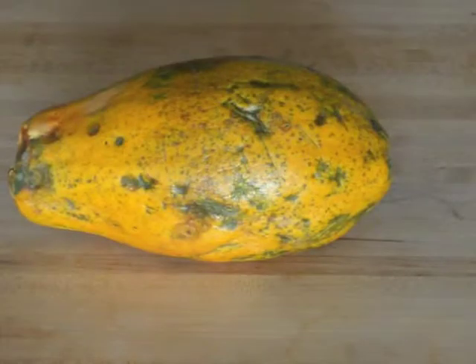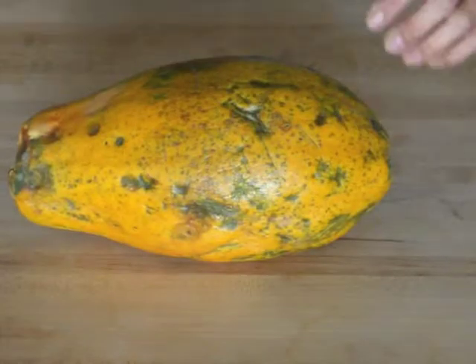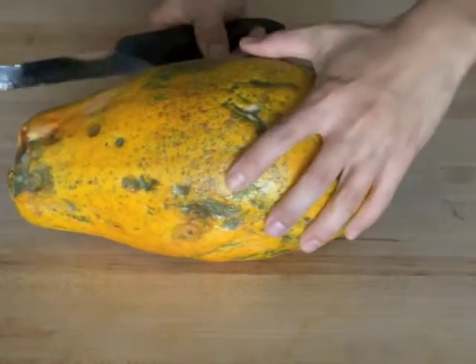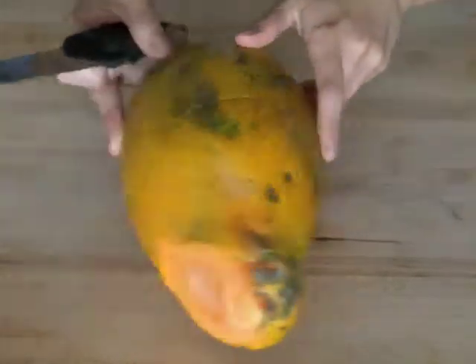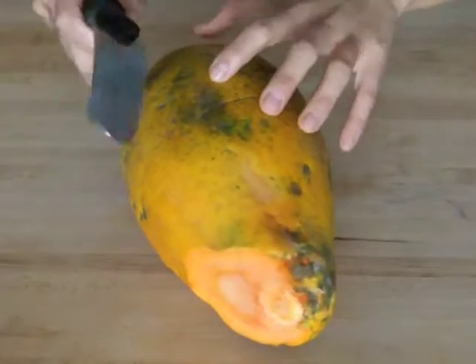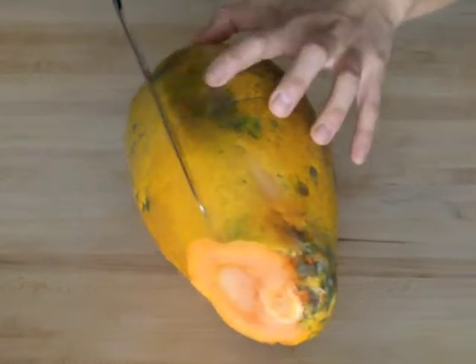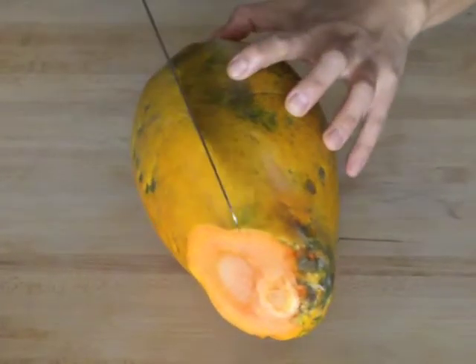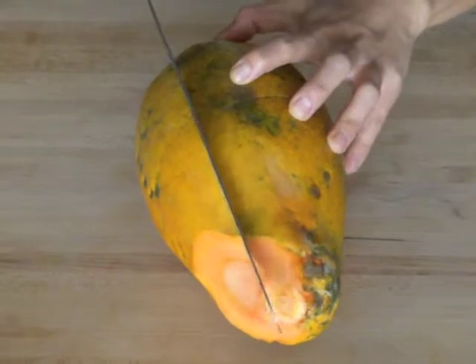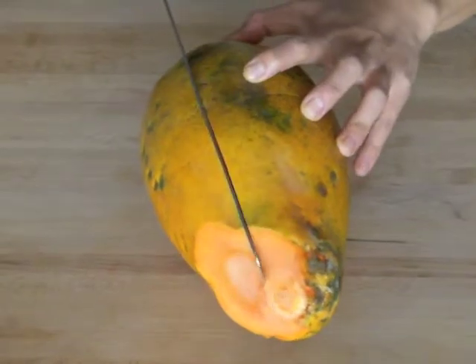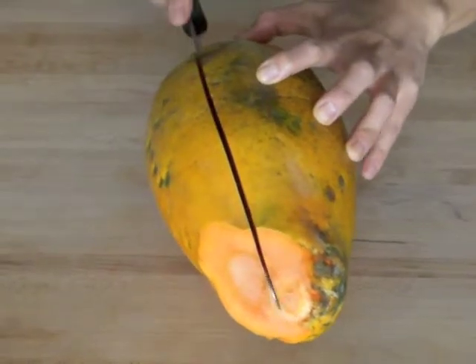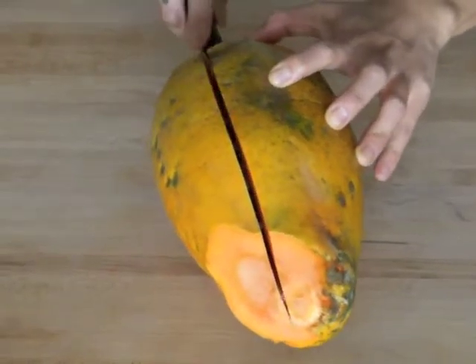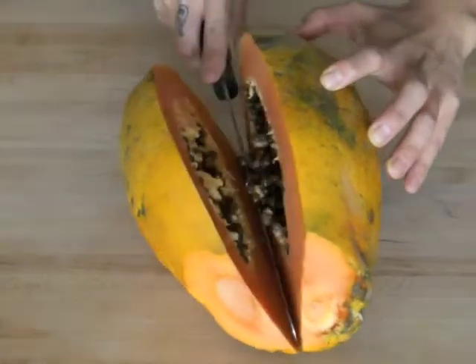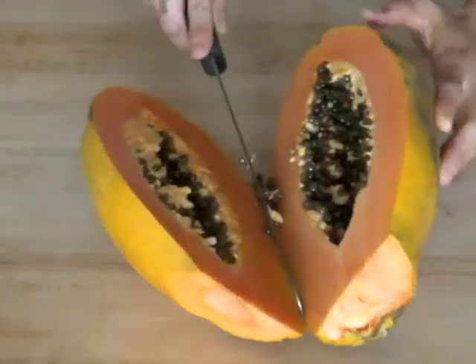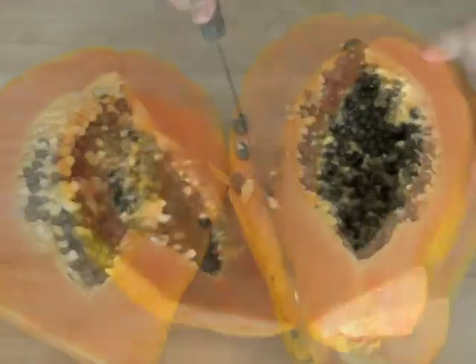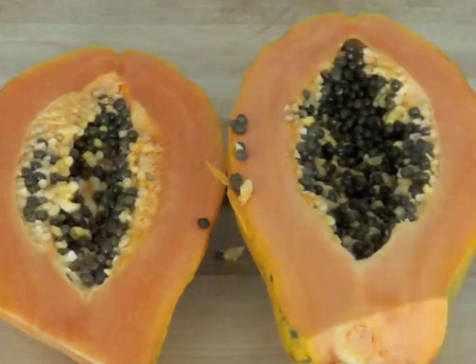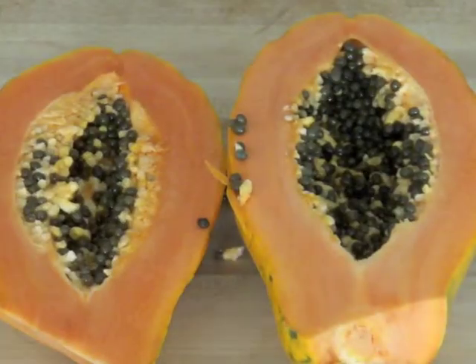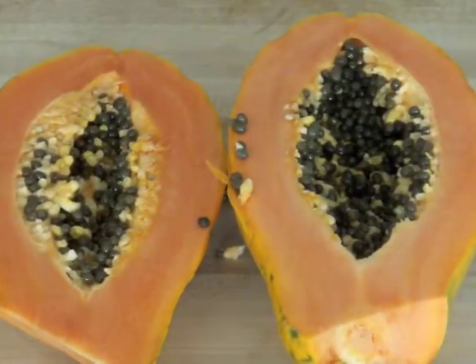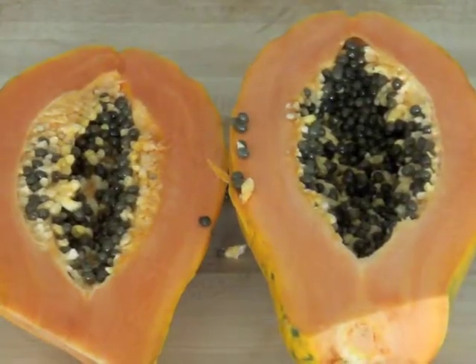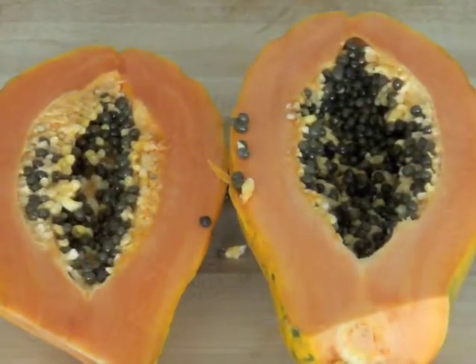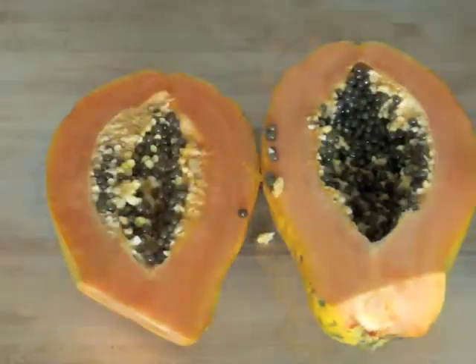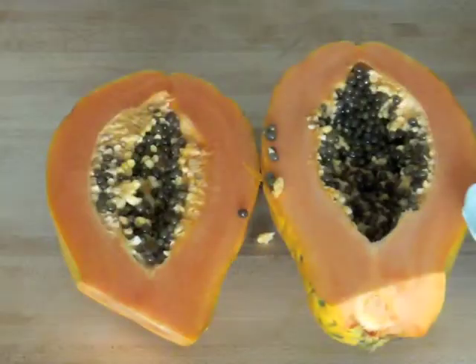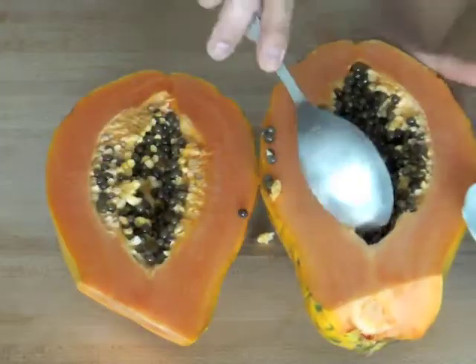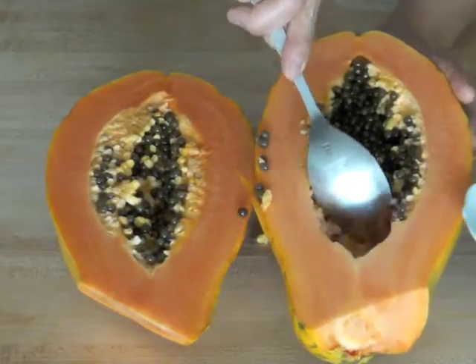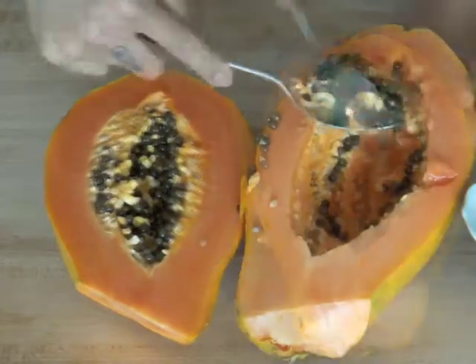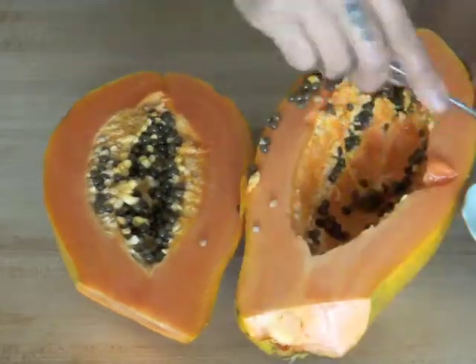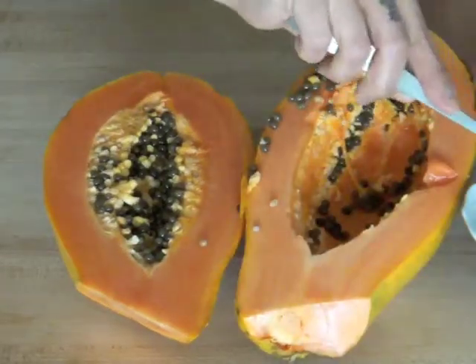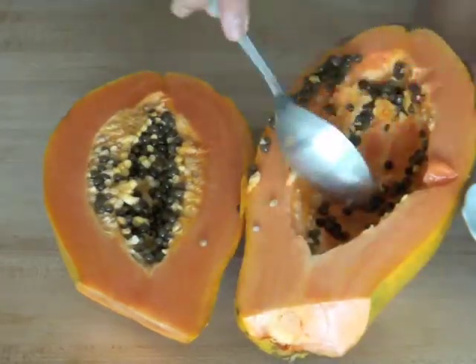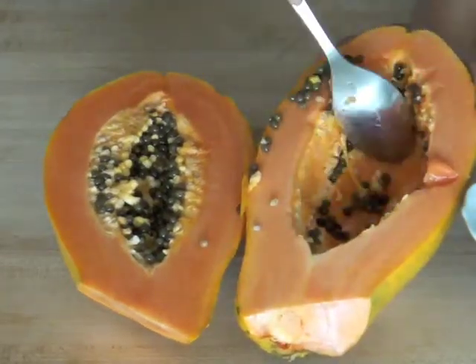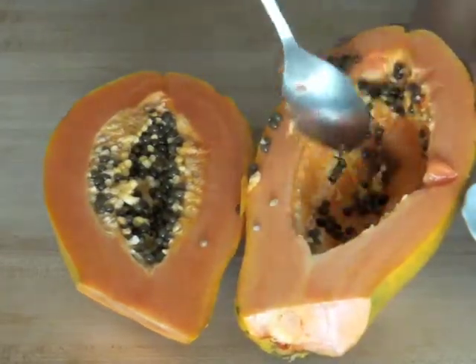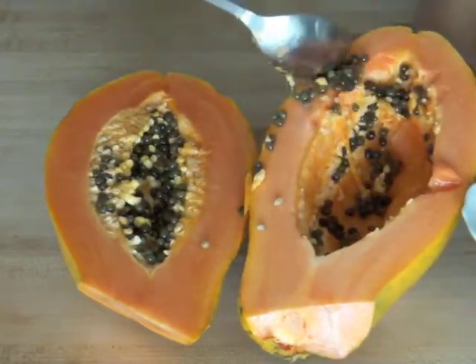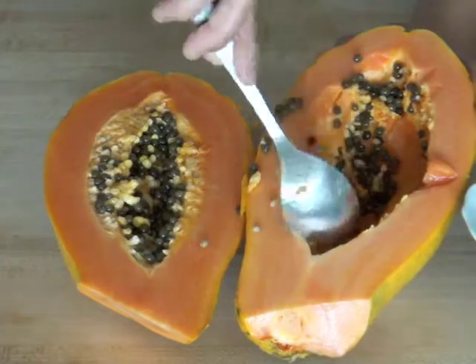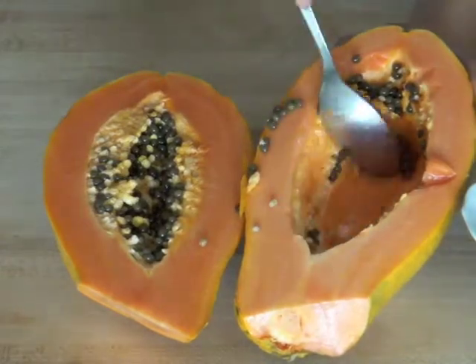I love when I start seeing papayas at the market. It usually means summer is right around the corner and they are super delicious. Papayas are ready when soft to the touch, just like an avocado, which we are going to use today along with a mango and some coconut shavings.